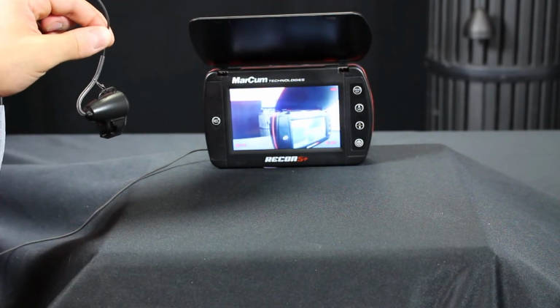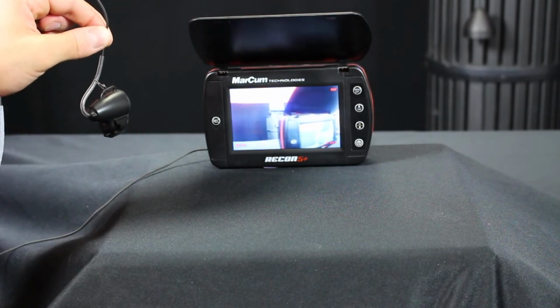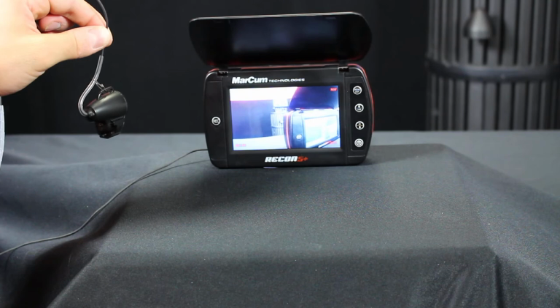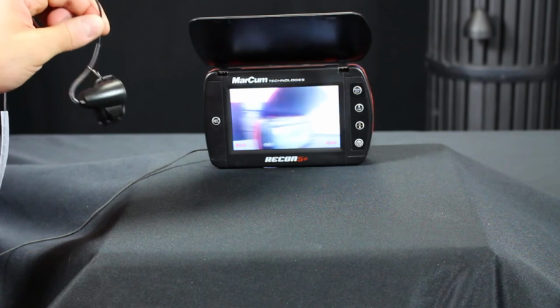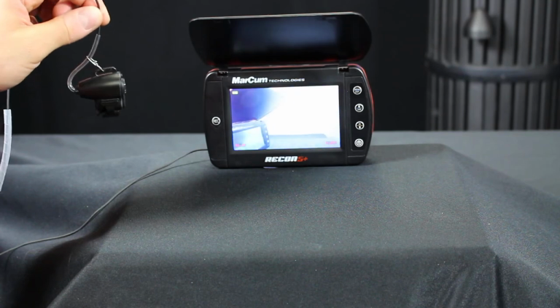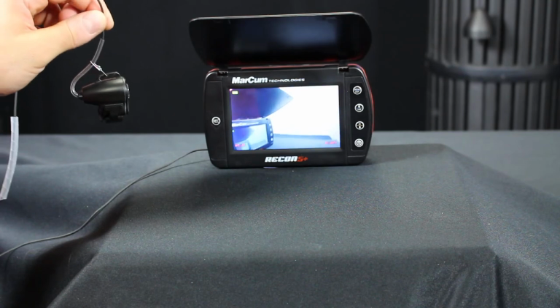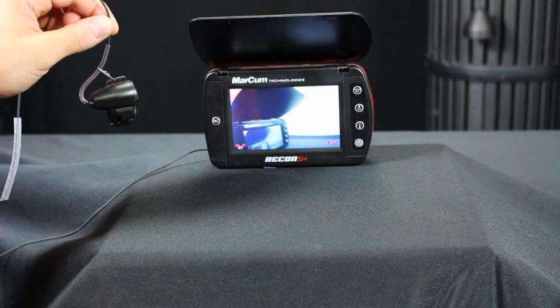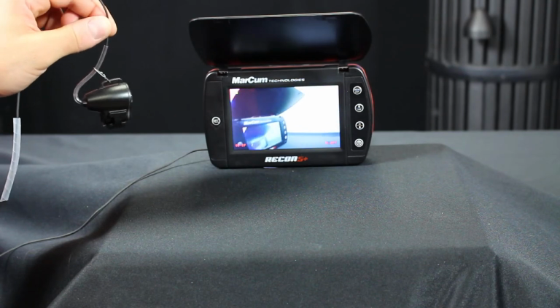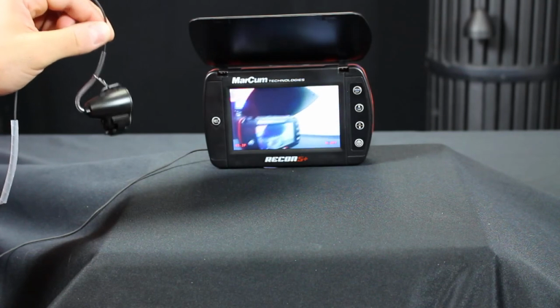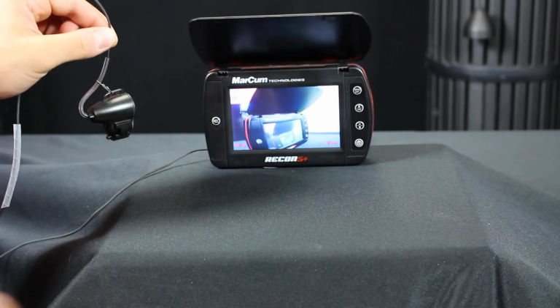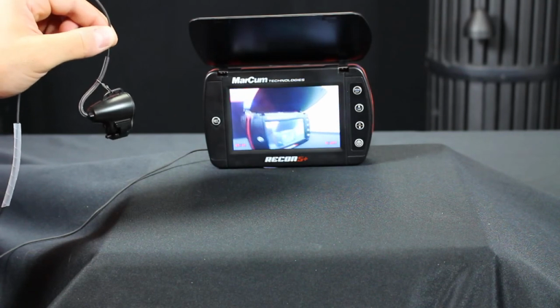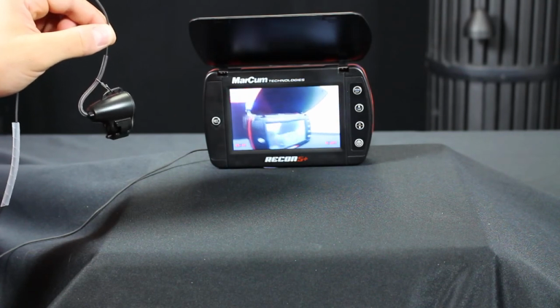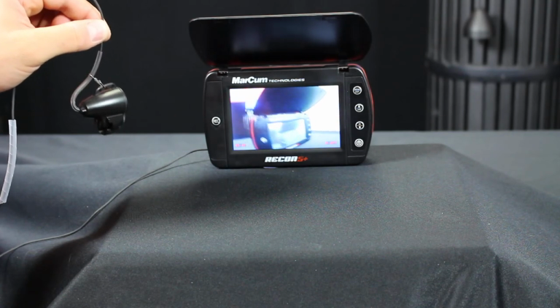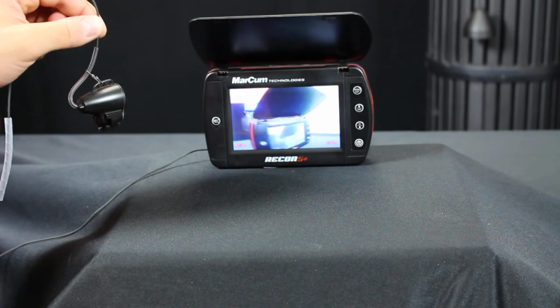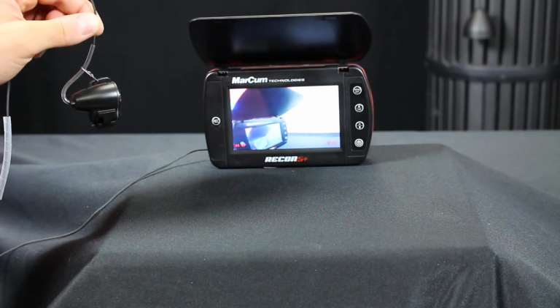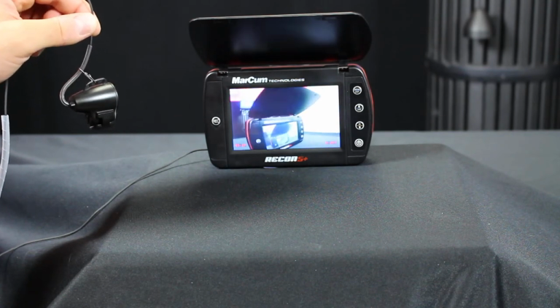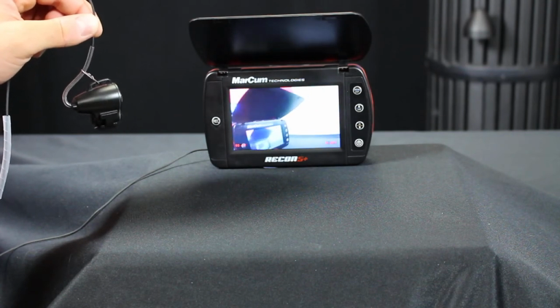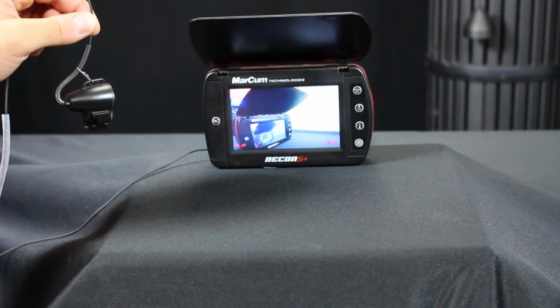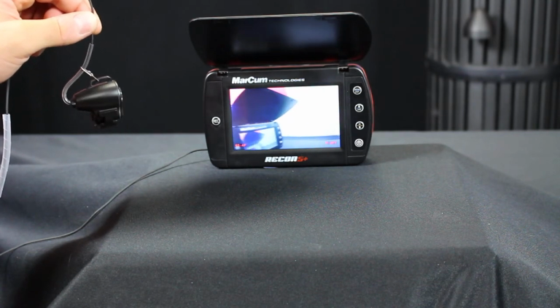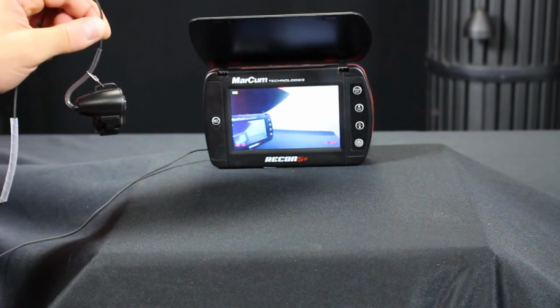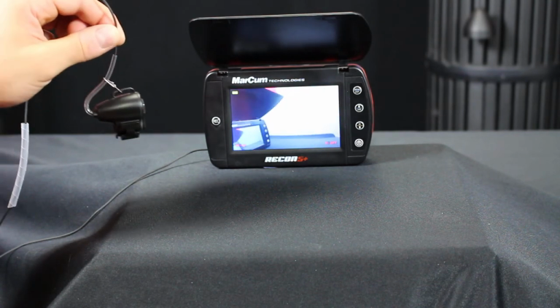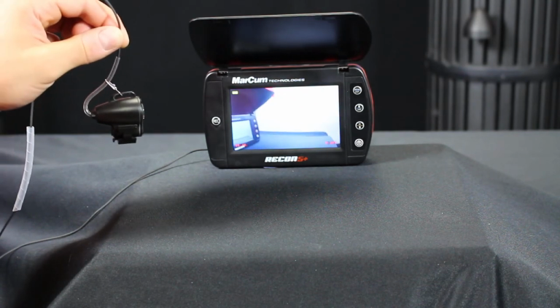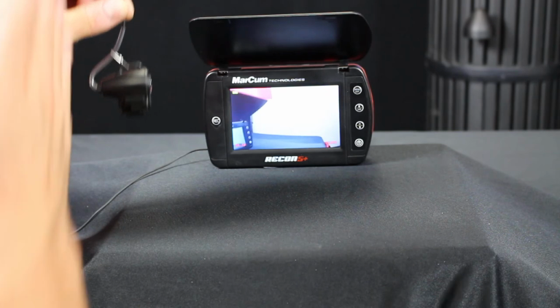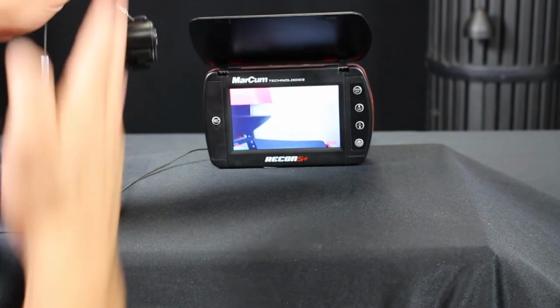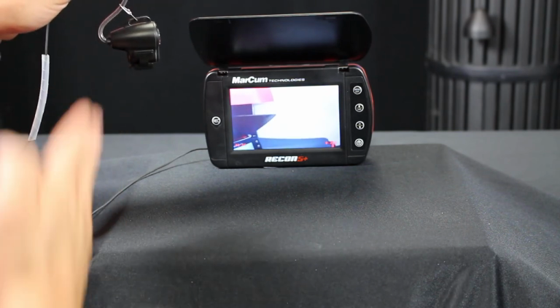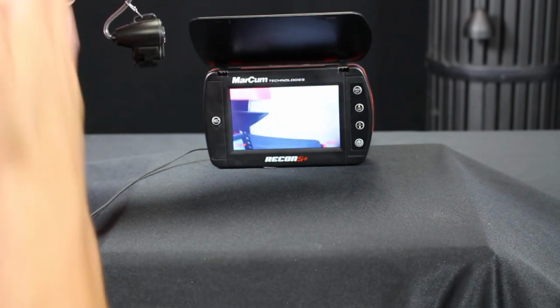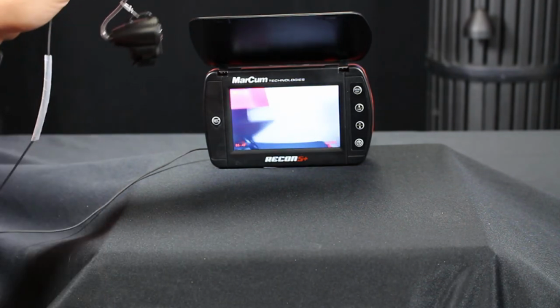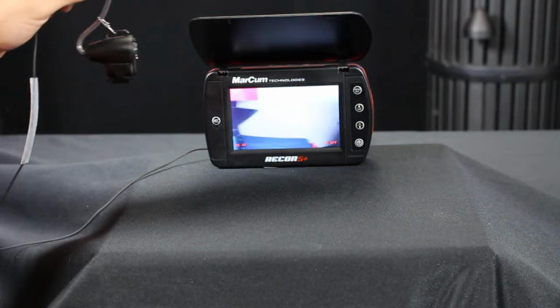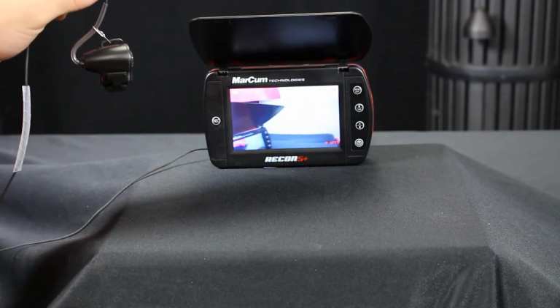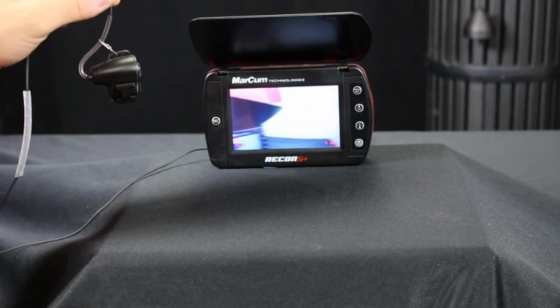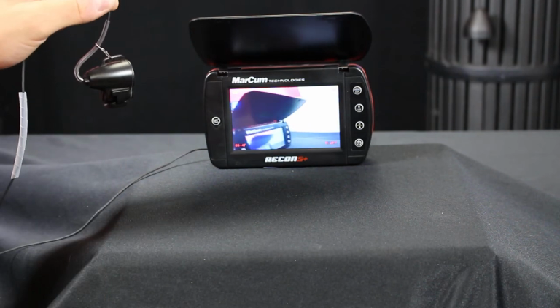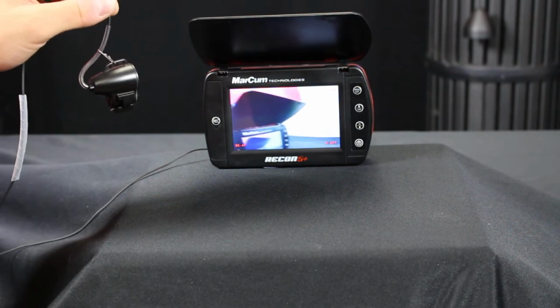Now I have a level view, and if I ever wanted a down view, I would just take the clip completely out and the camera would face vertically down.